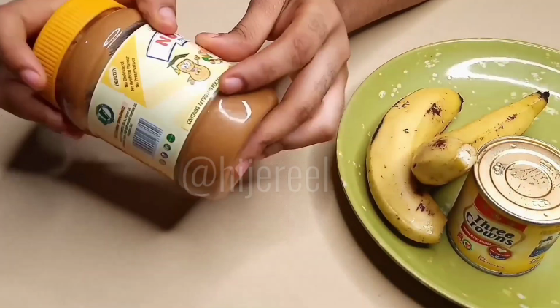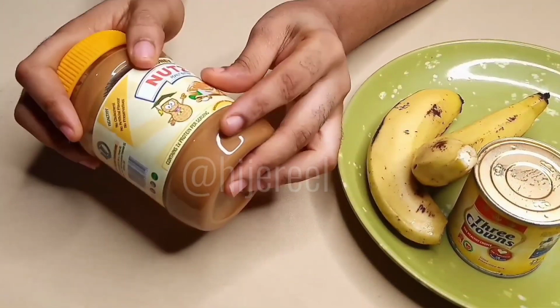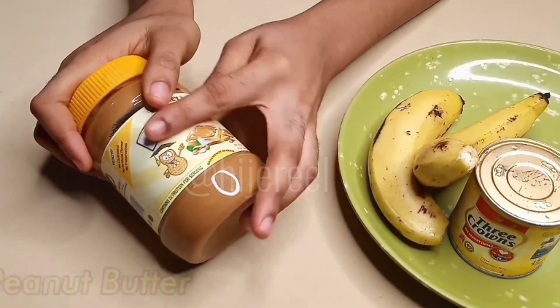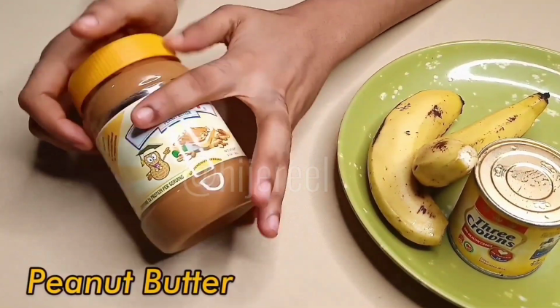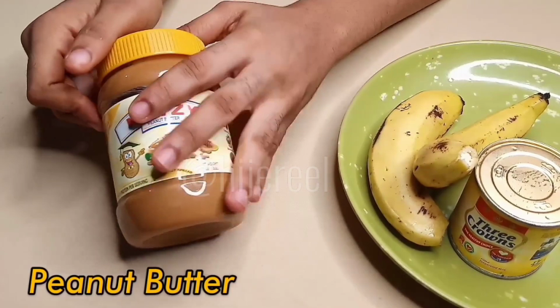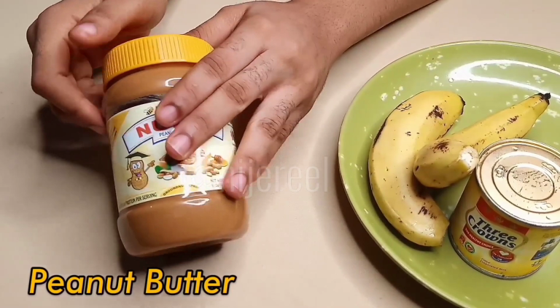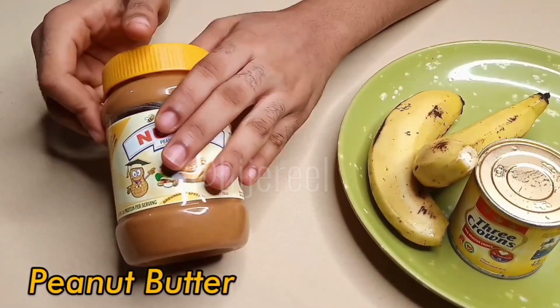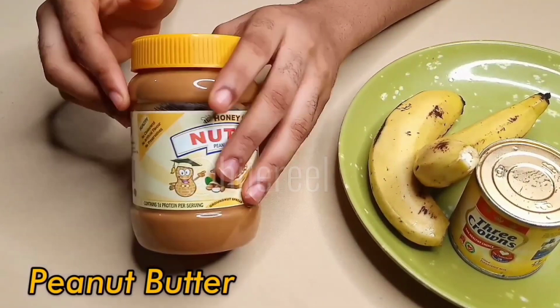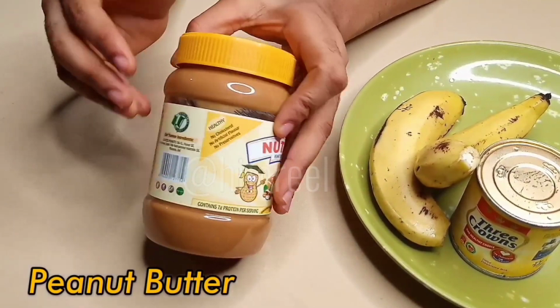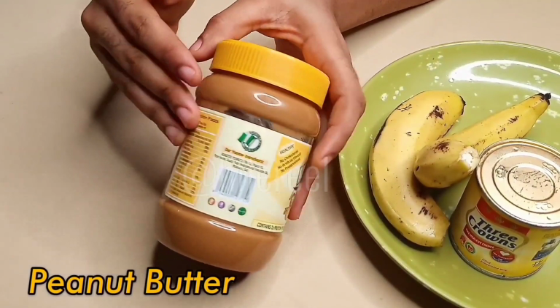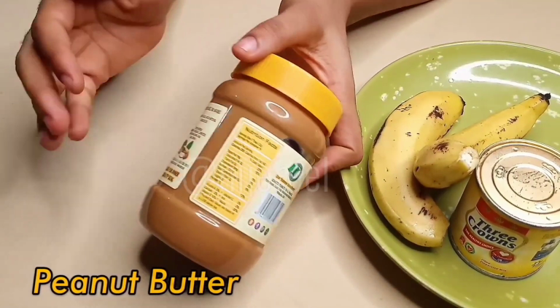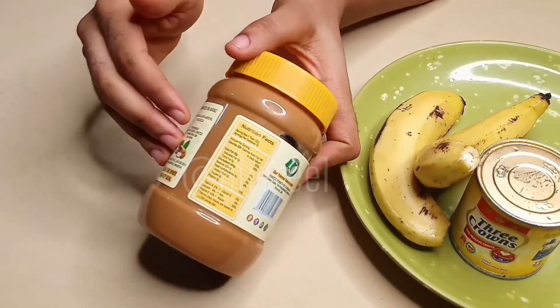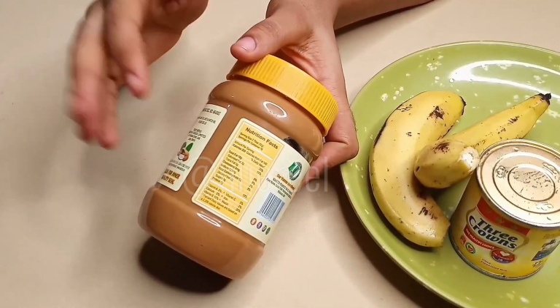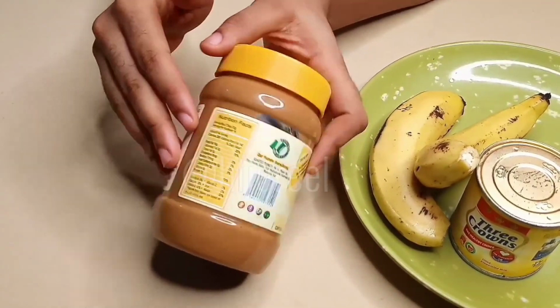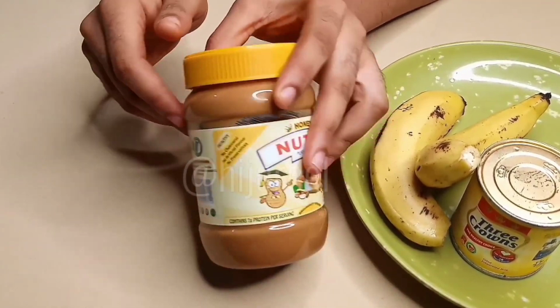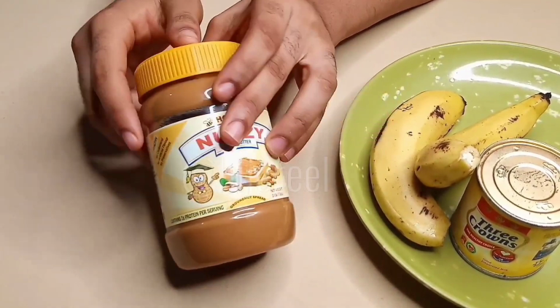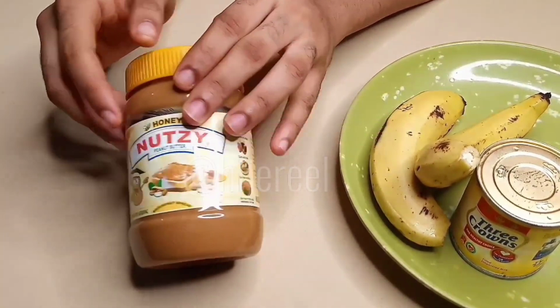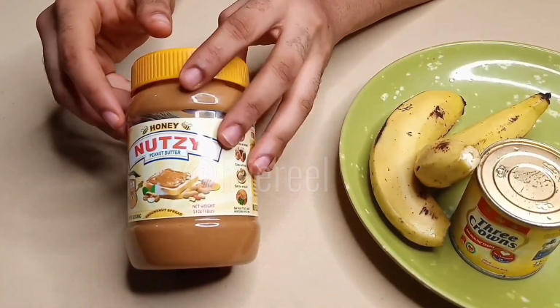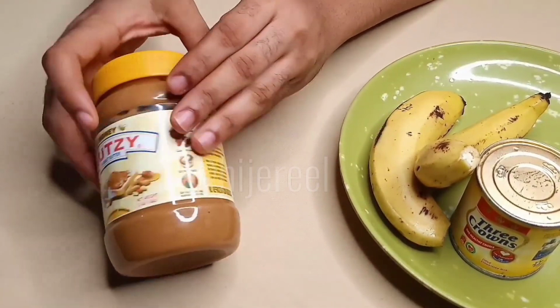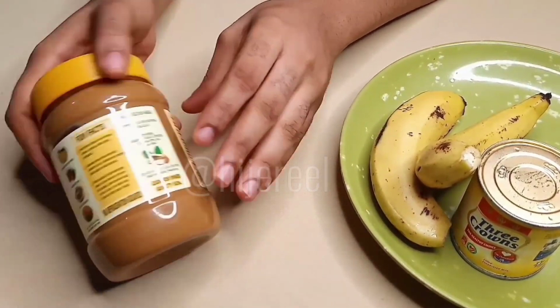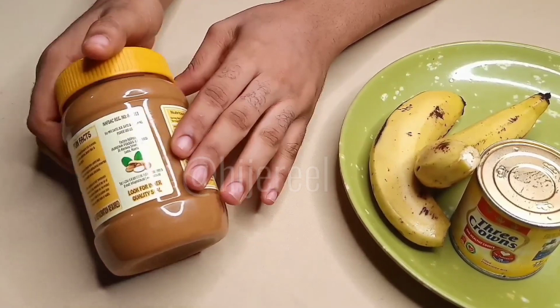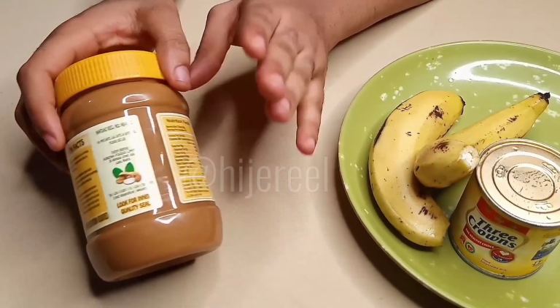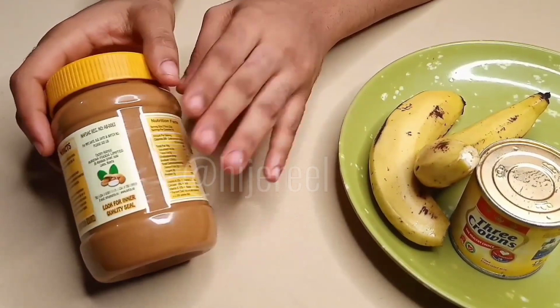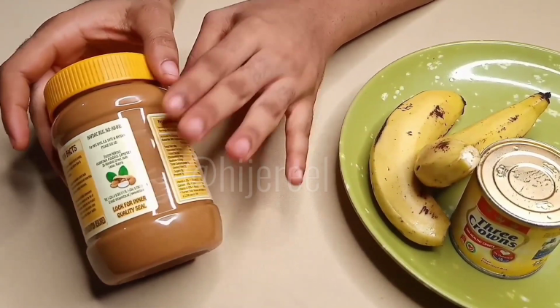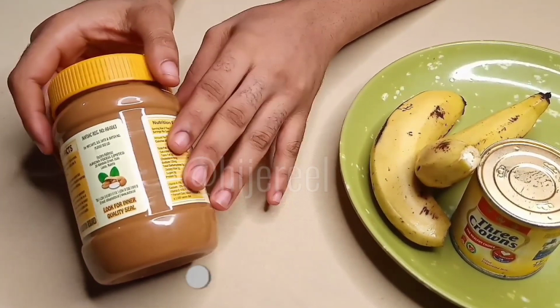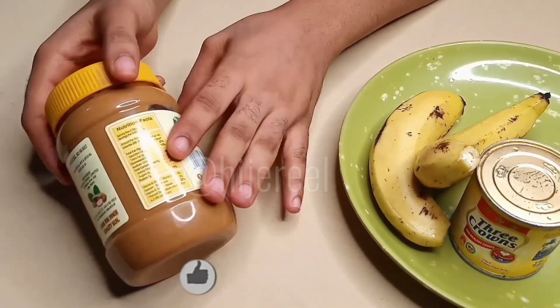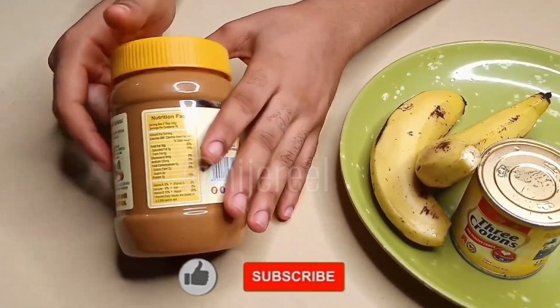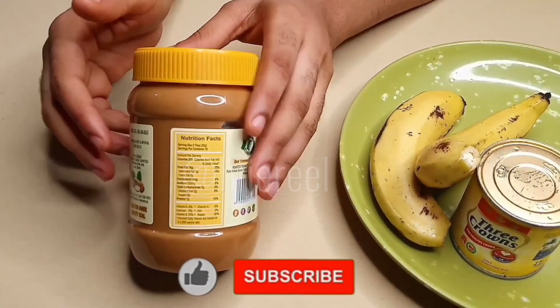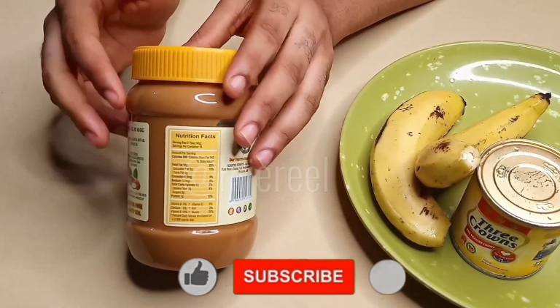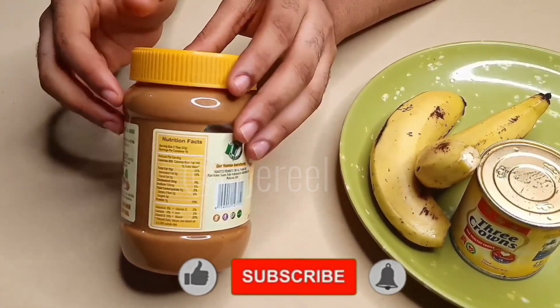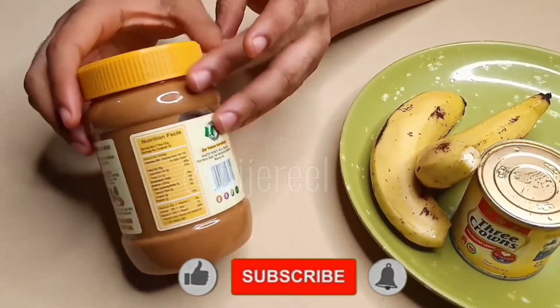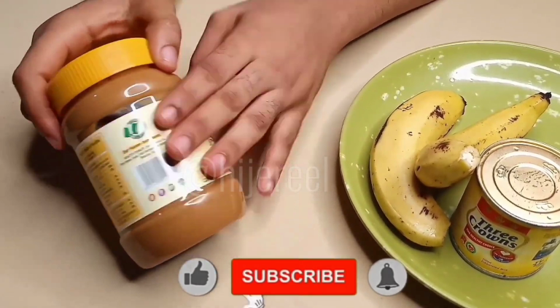The next thing you'll be needing is peanut butter, or peanuts, or cashew nuts, or almond — whatever you have. For me I'll be using my peanut butter.